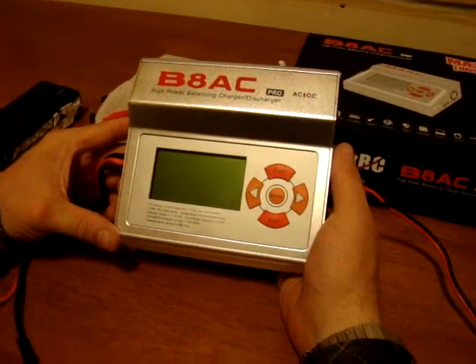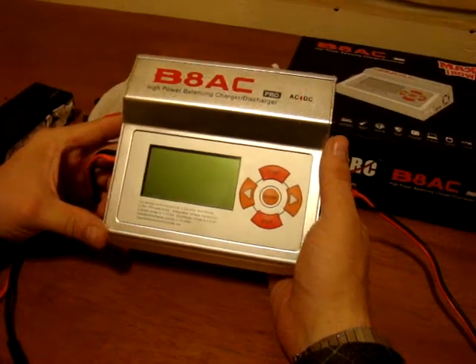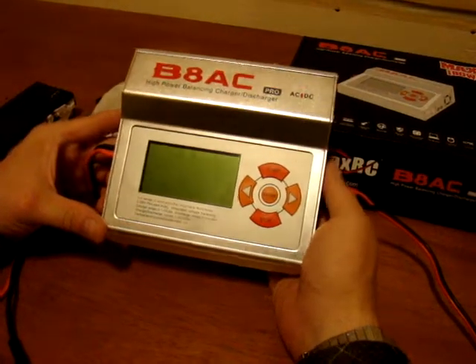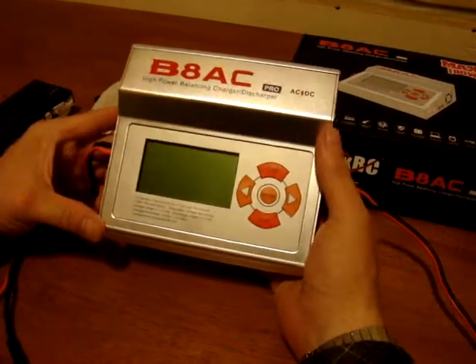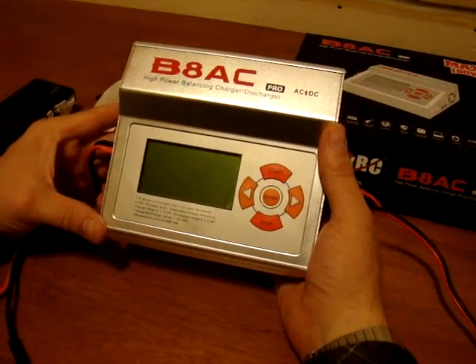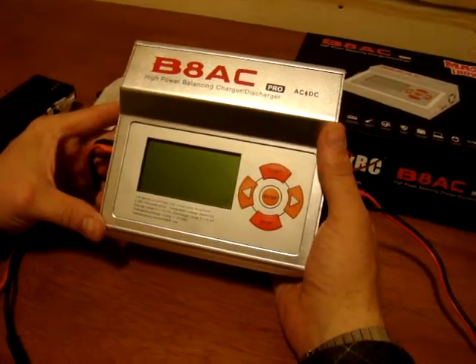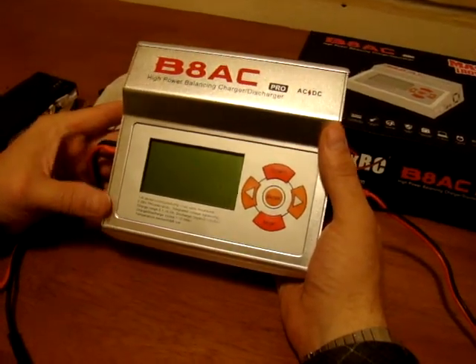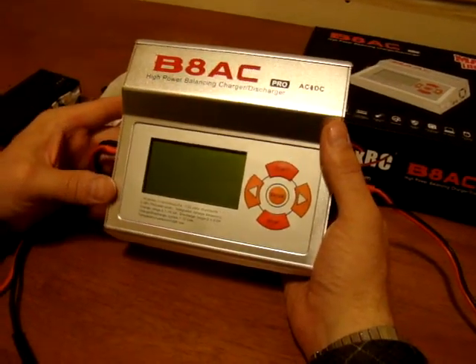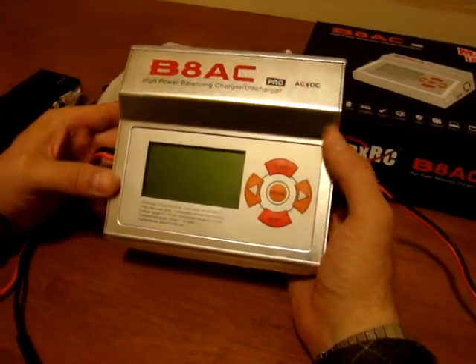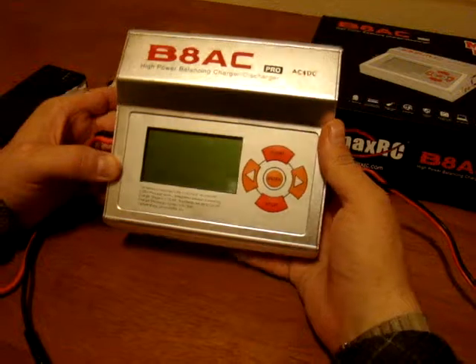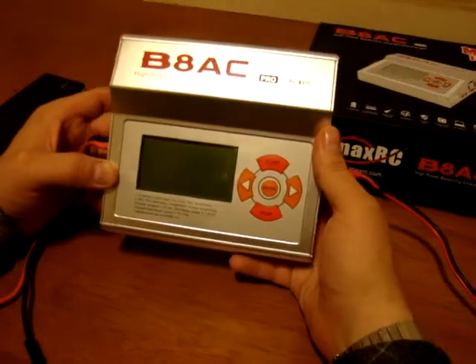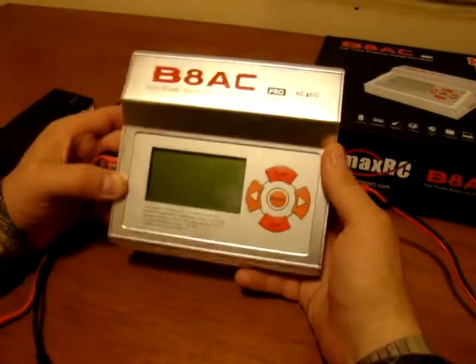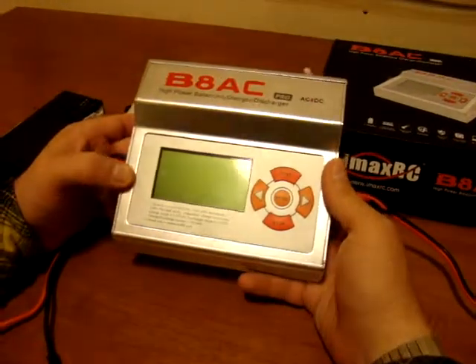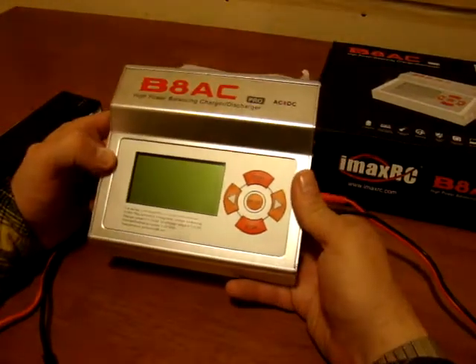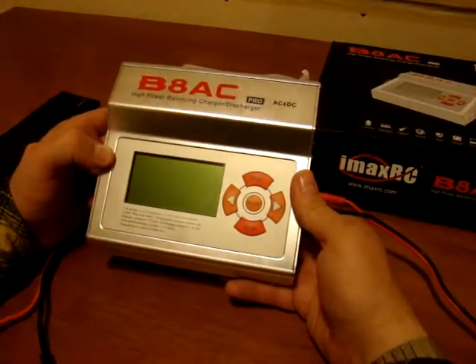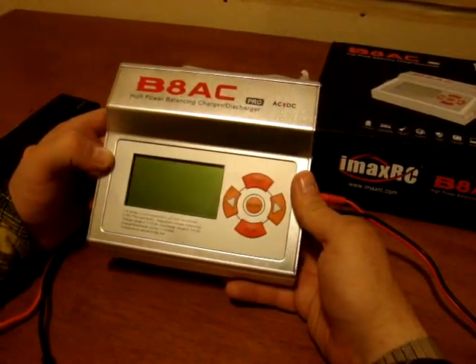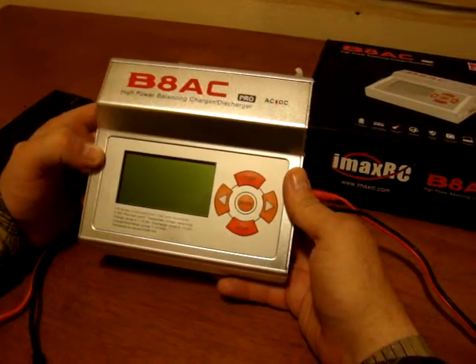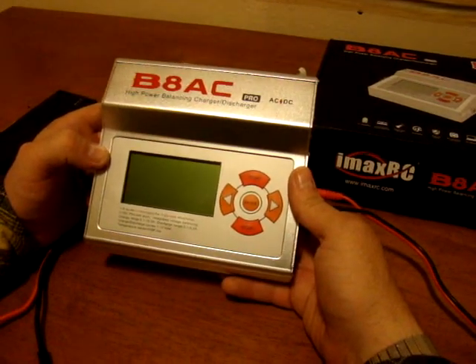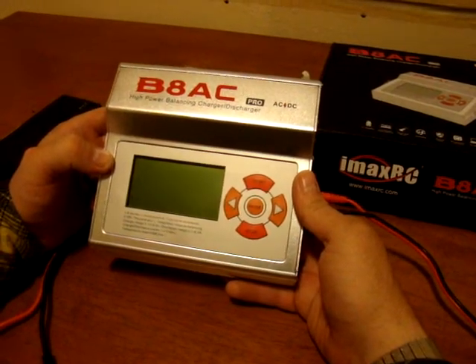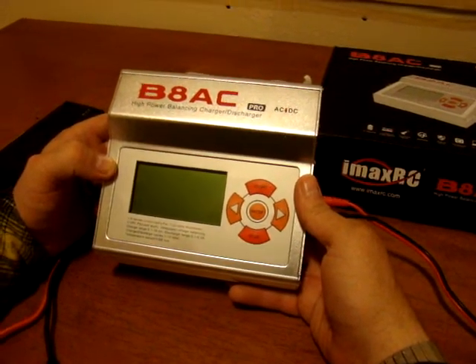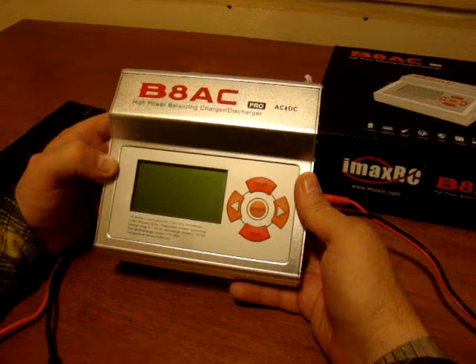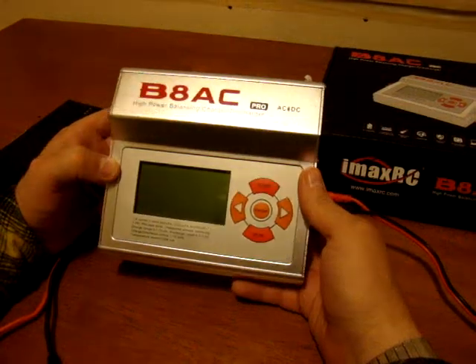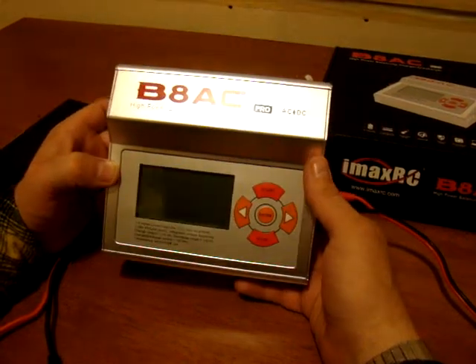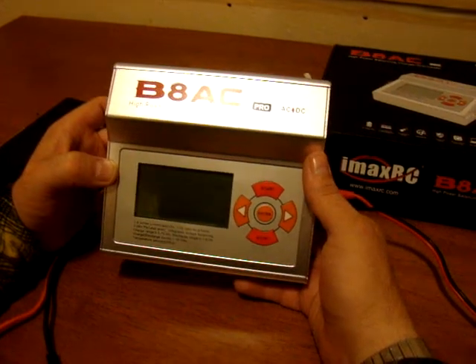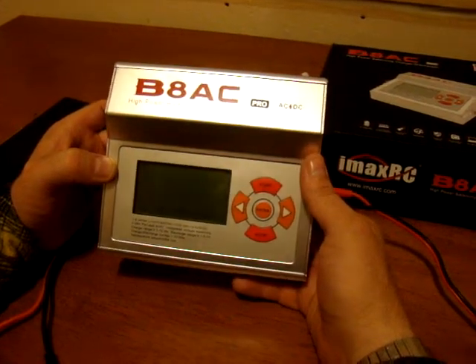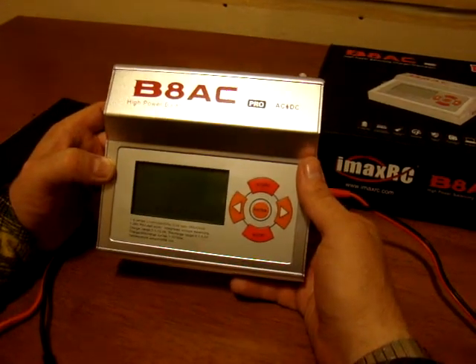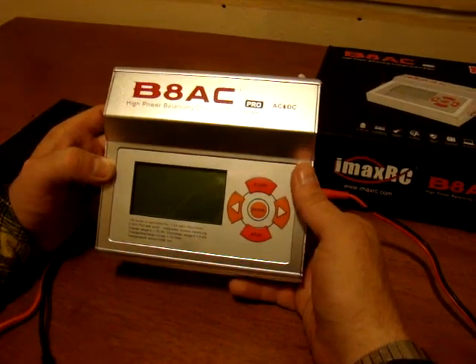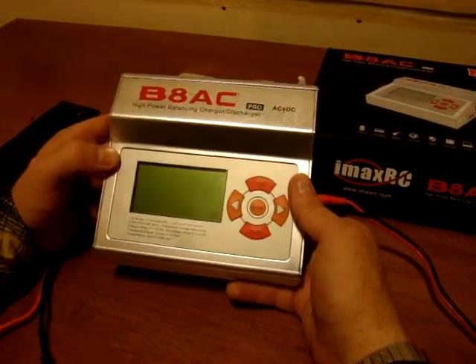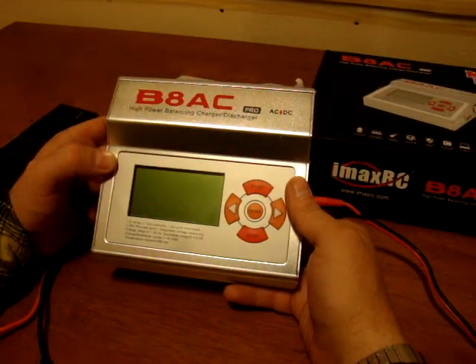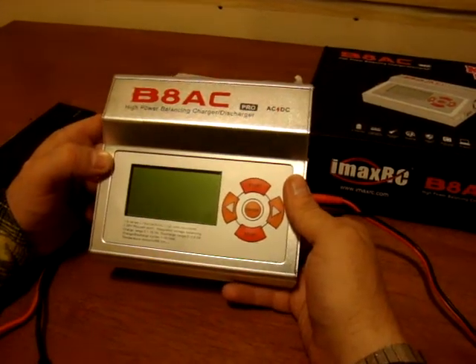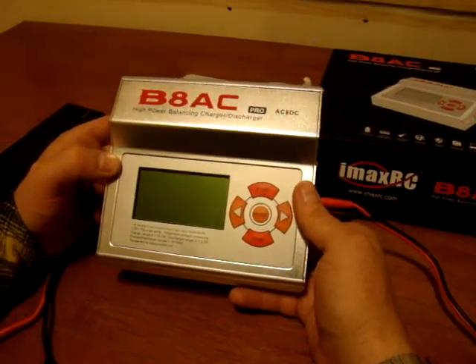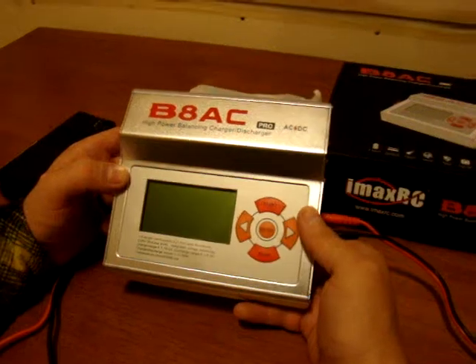Hi guys. Today we are making a video and I would like to show you my new charger. It's made by IMAX B8ACPRO, AC-DC — it's a 180W charger.